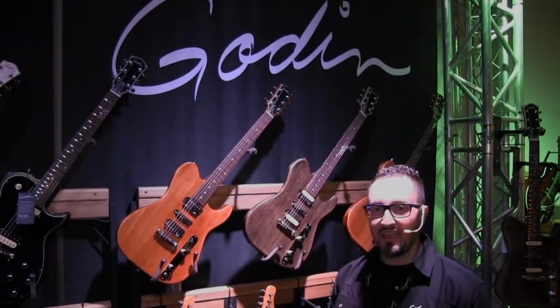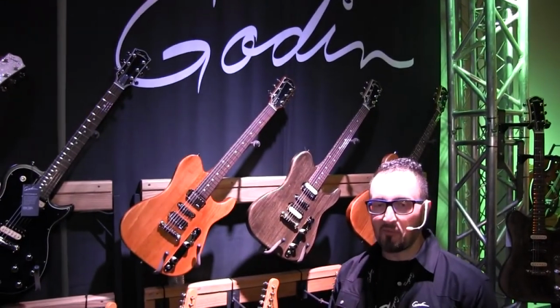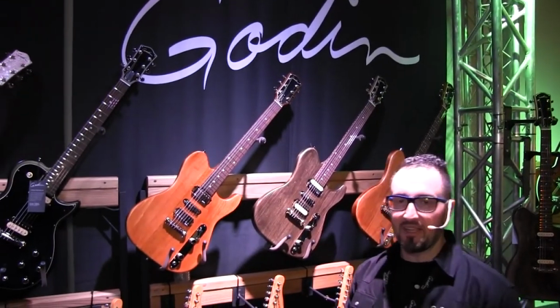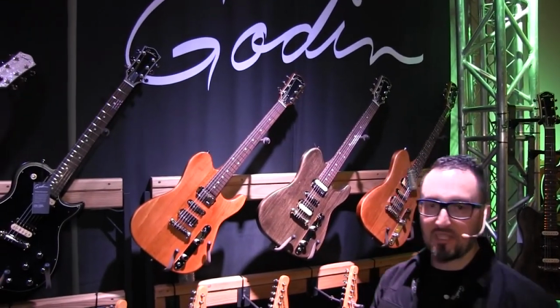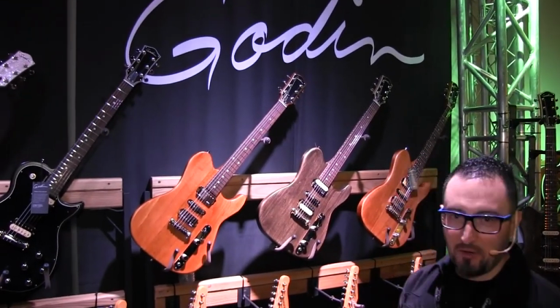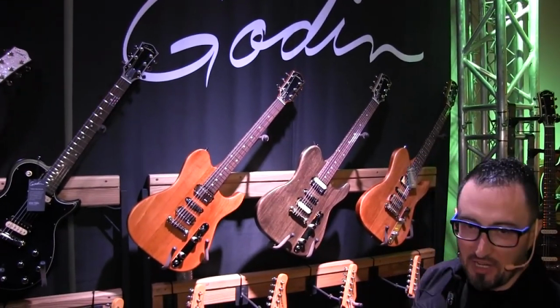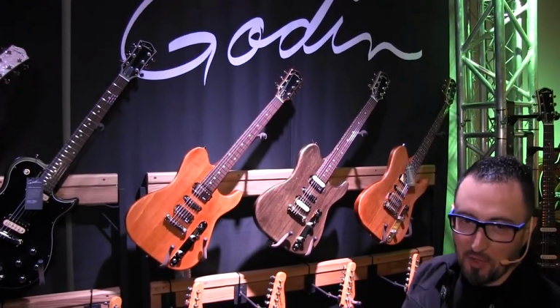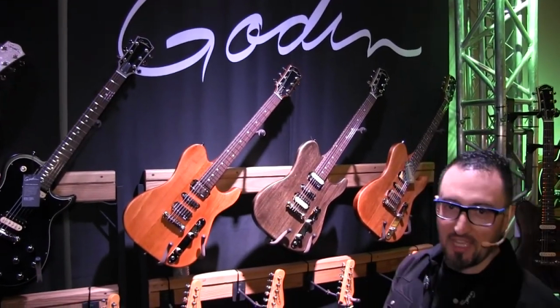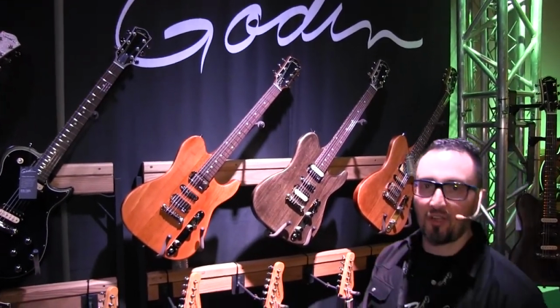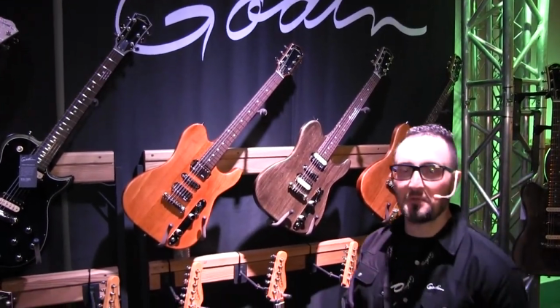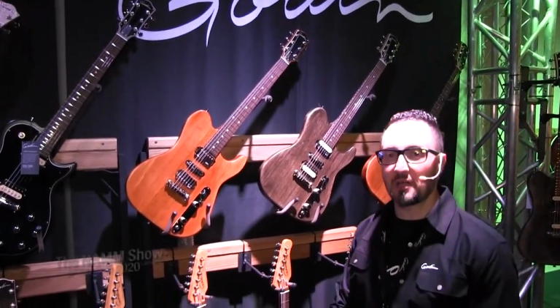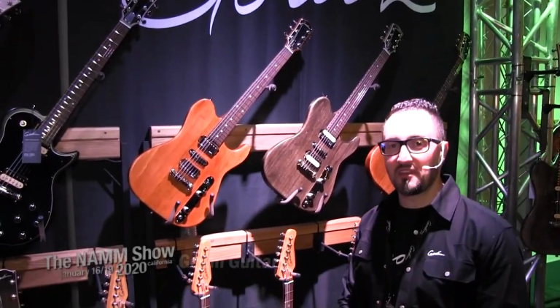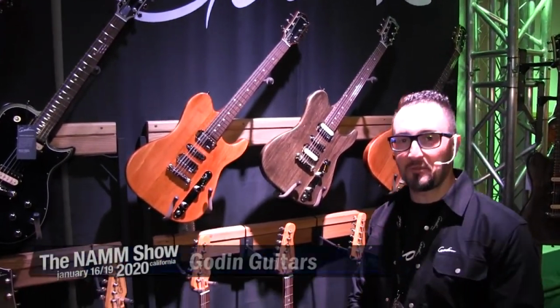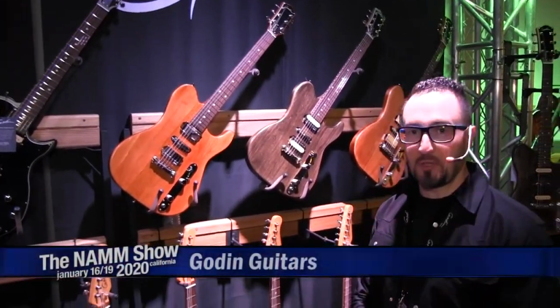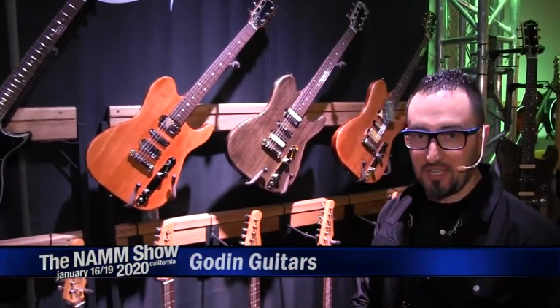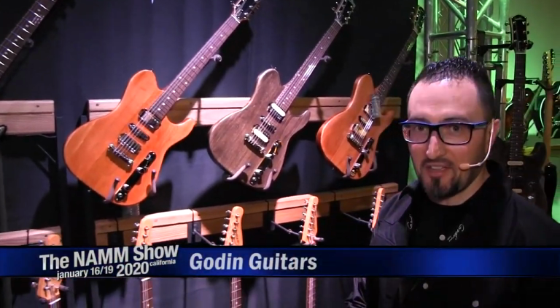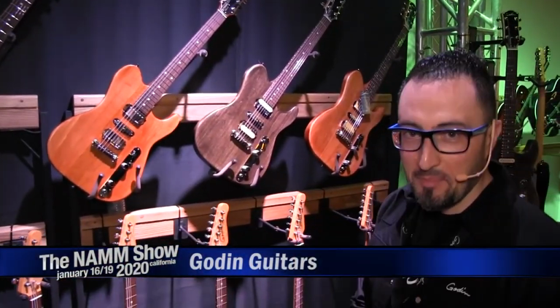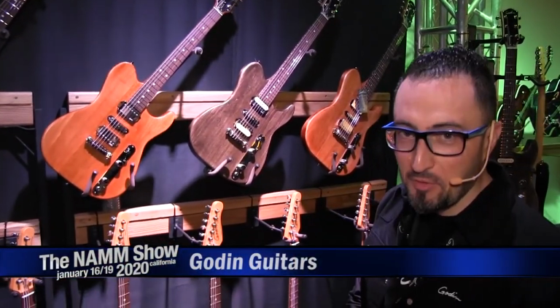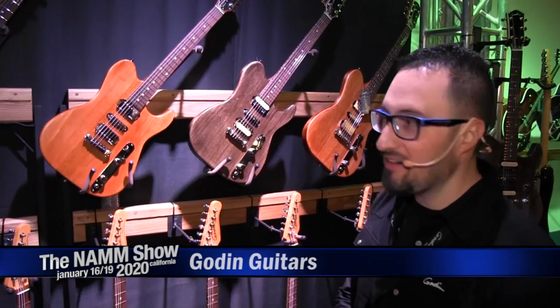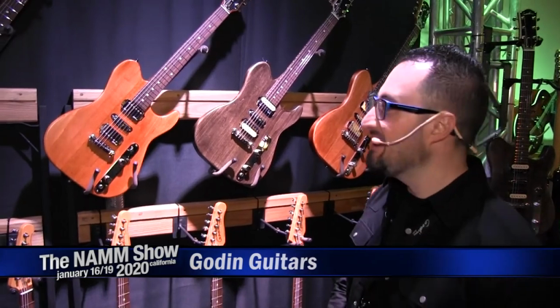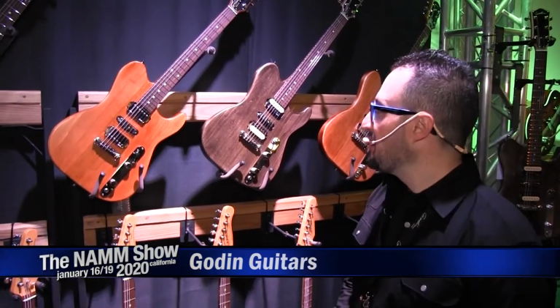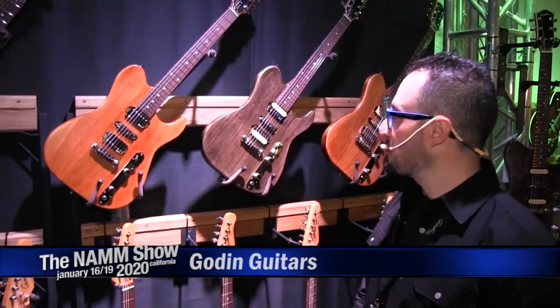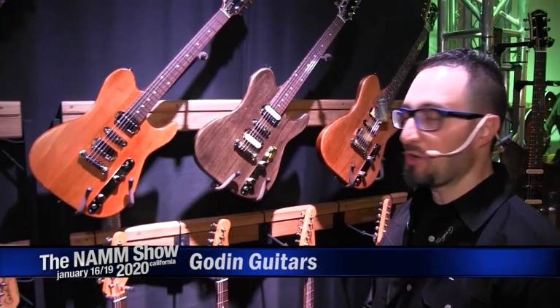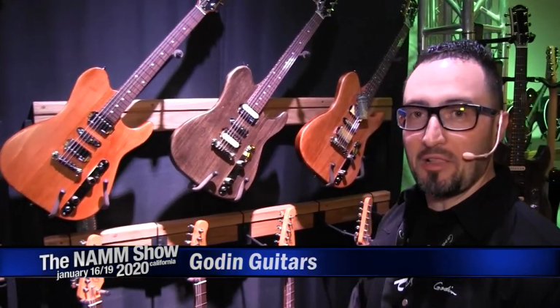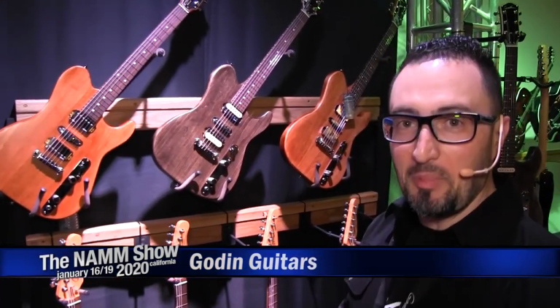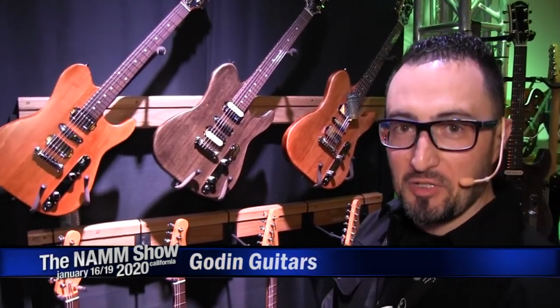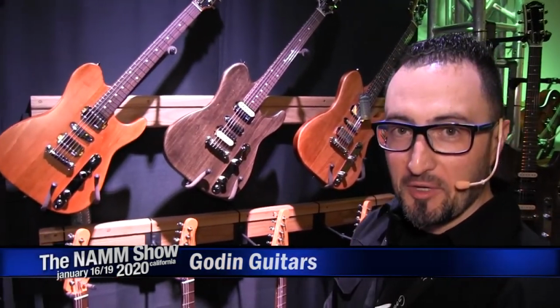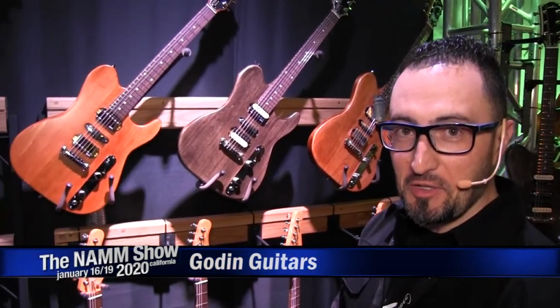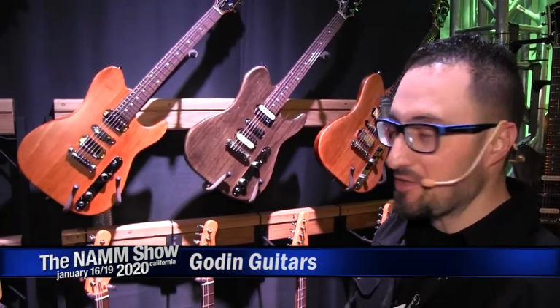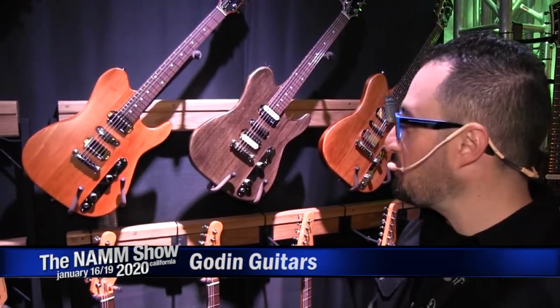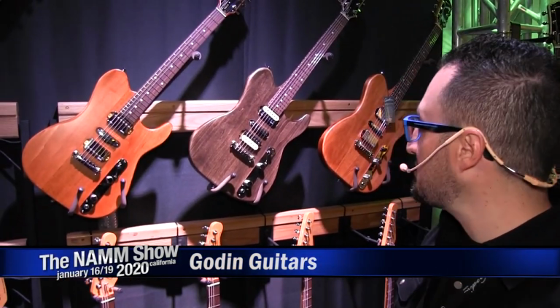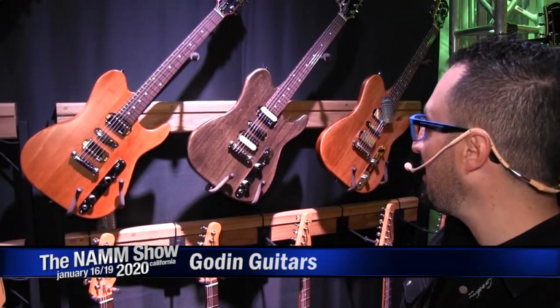Hey everybody, this is Pat Cristiano from Gaudin Guitars and welcome to NAMM 2020 at the Gaudin booth here. We'll show you around a little bit and show you what's new and what's cool and what's hot.